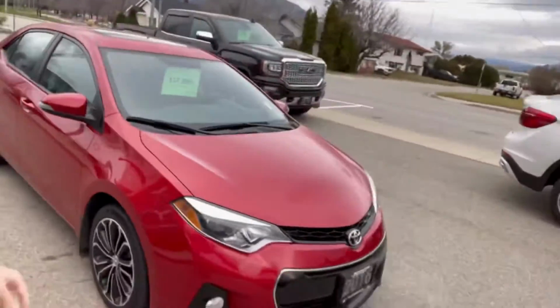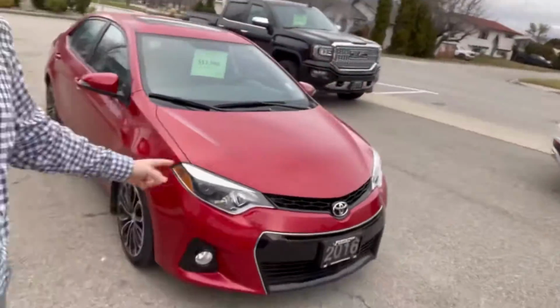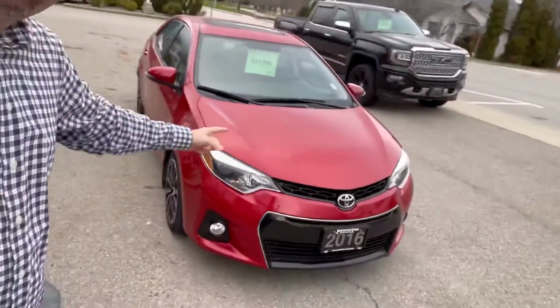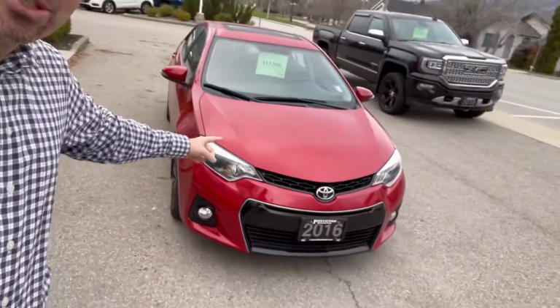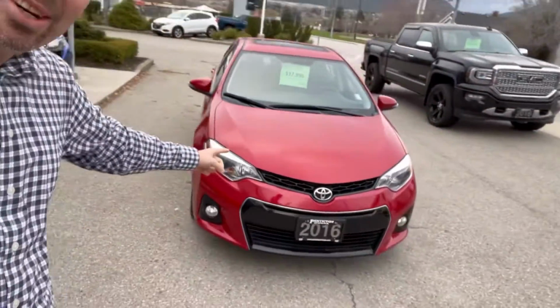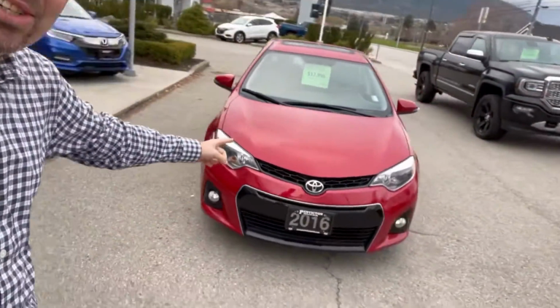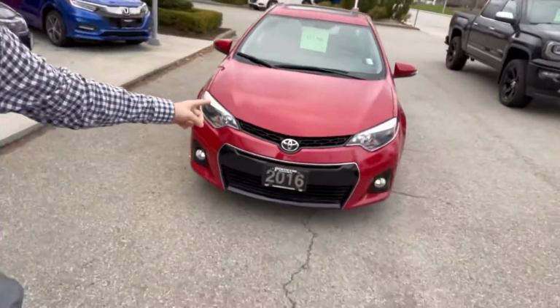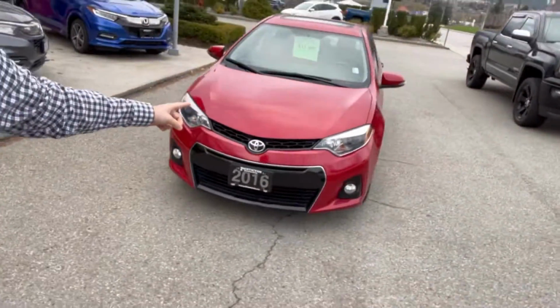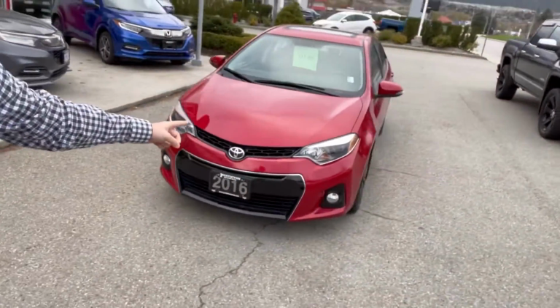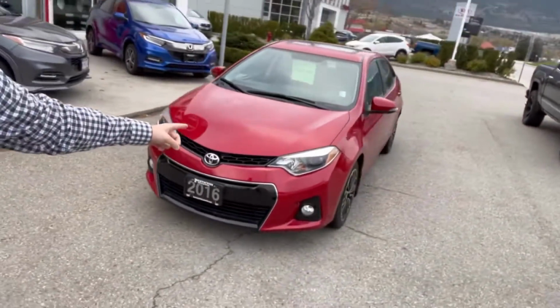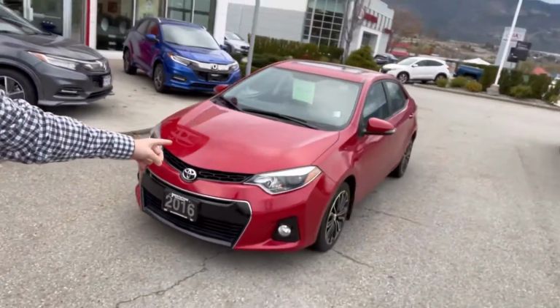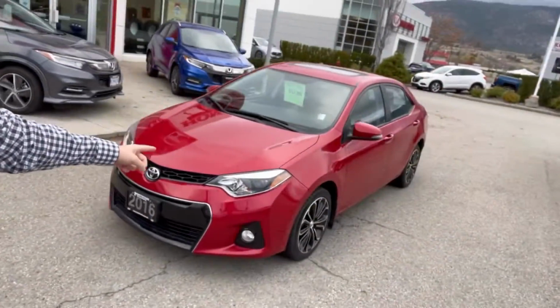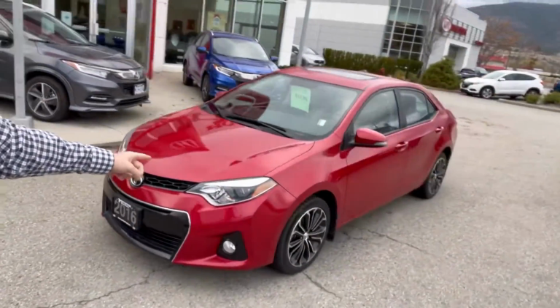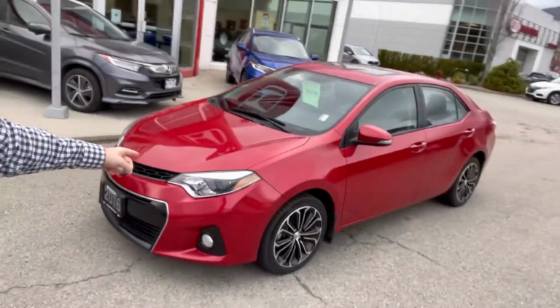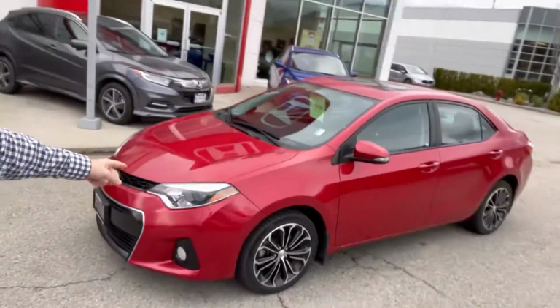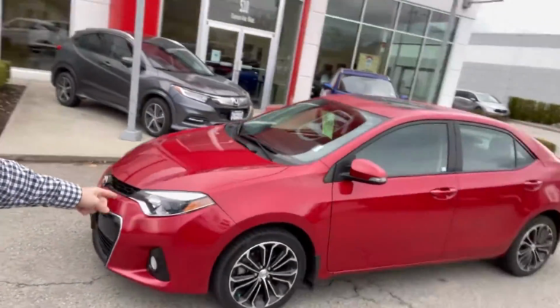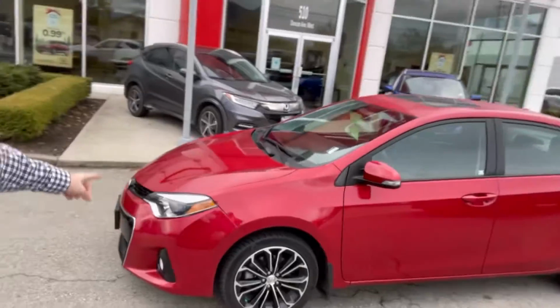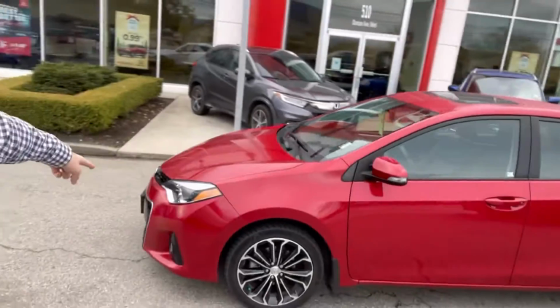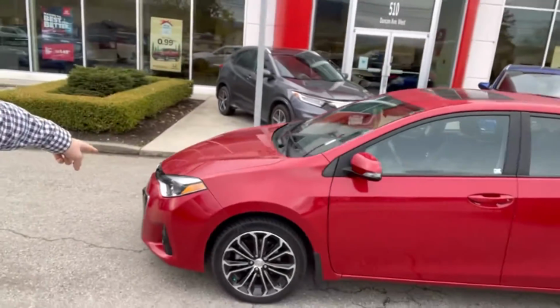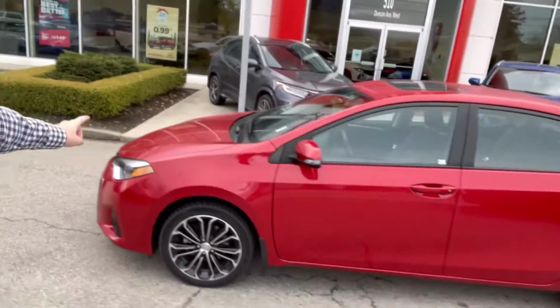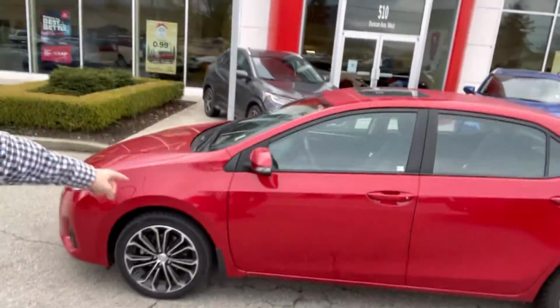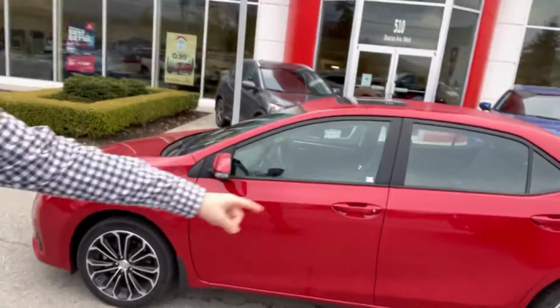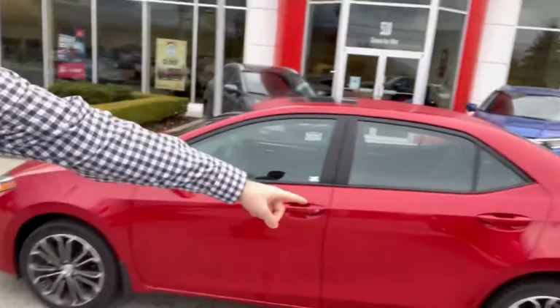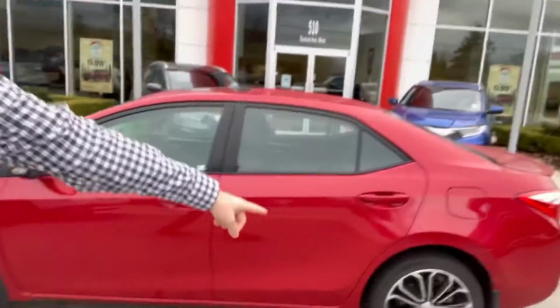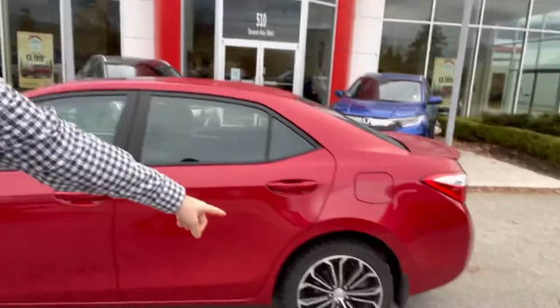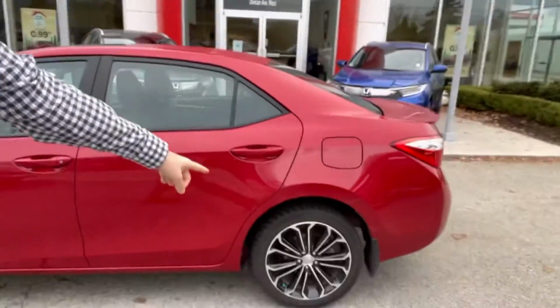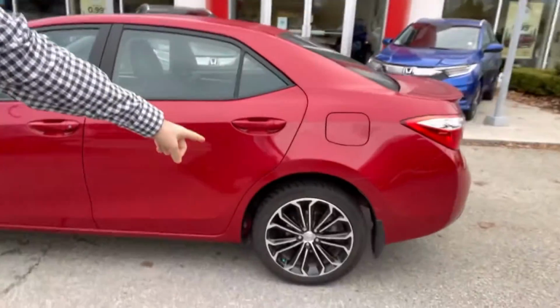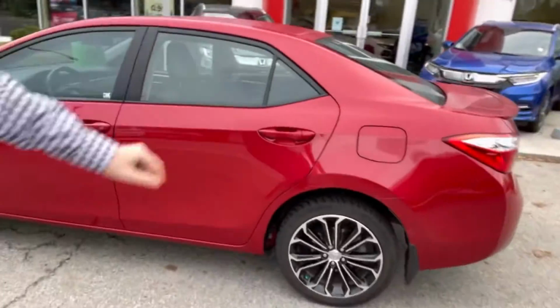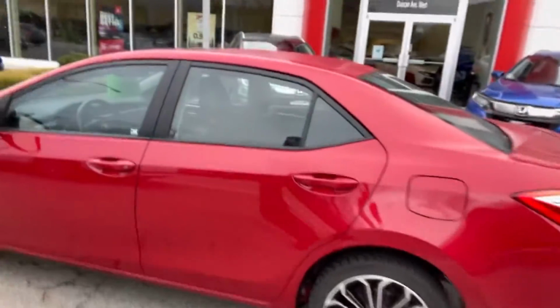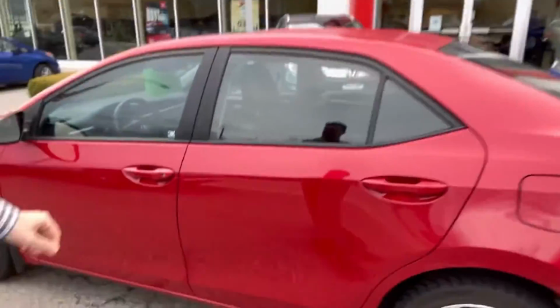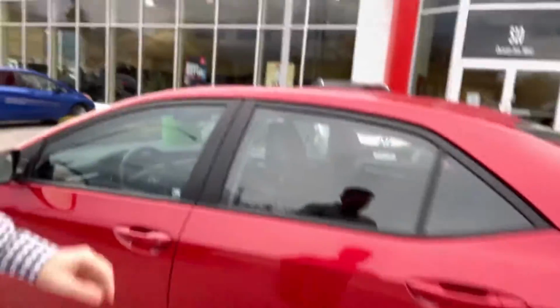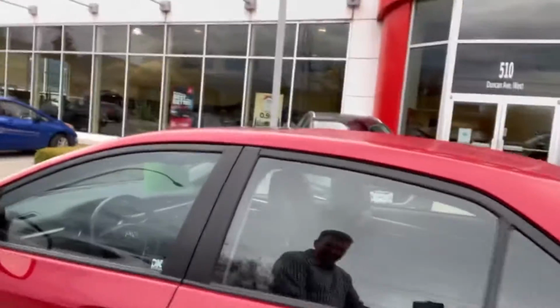There you have it folks — 2016 Toyota Corolla S. This vehicle is in excellent shape. Fog lights, LED lights, alloy wheels. Let's take a look inside.